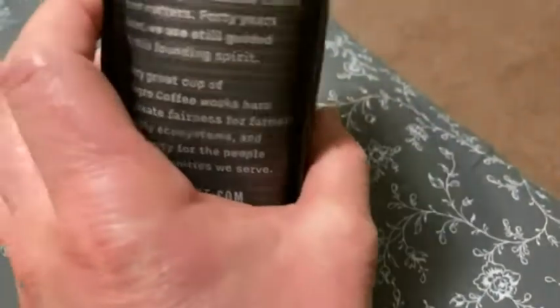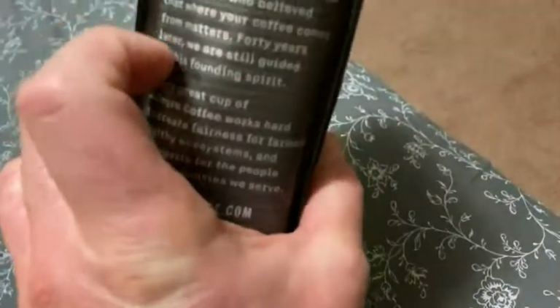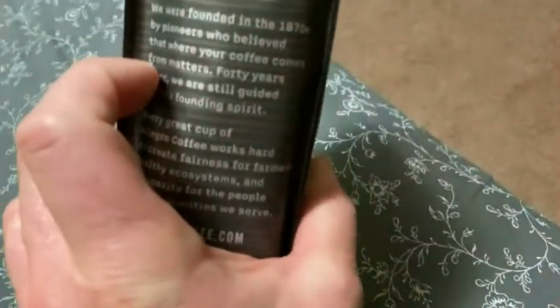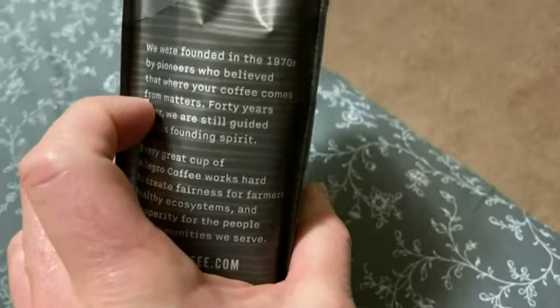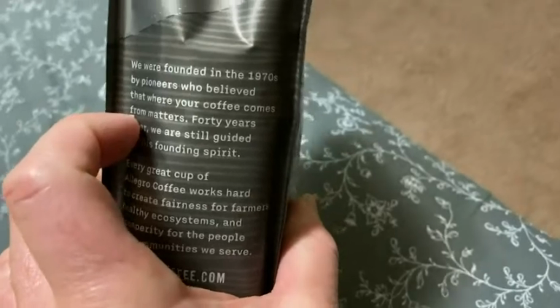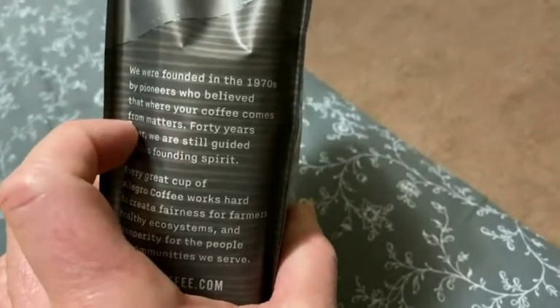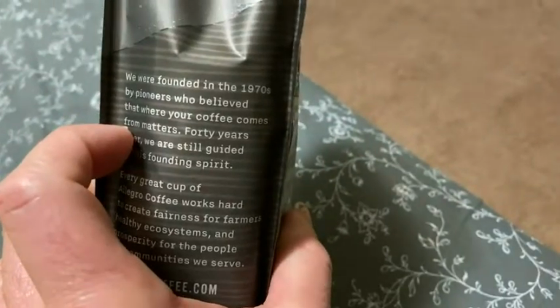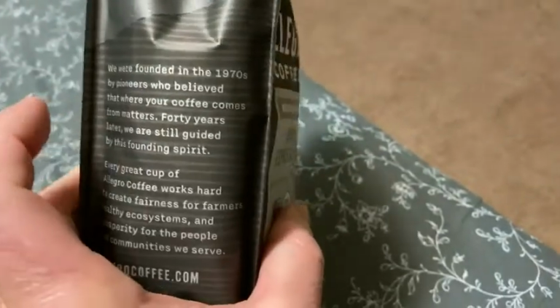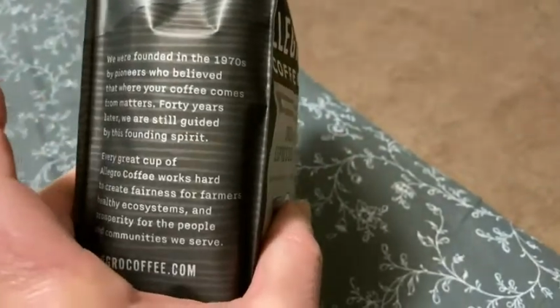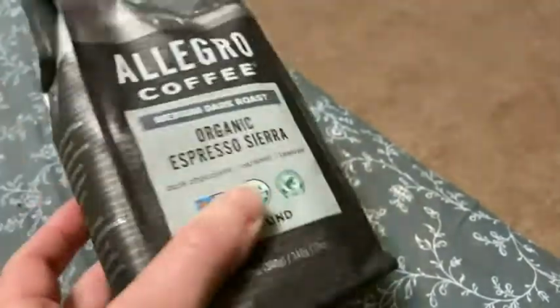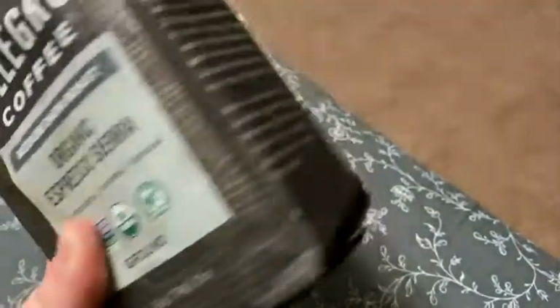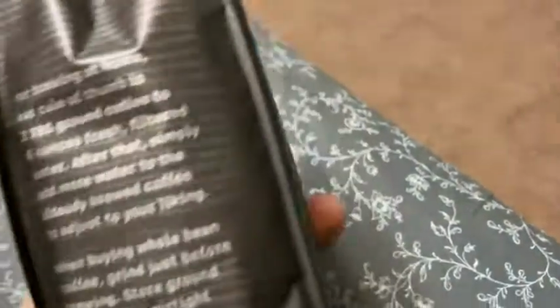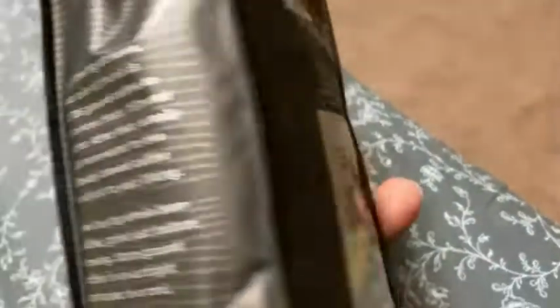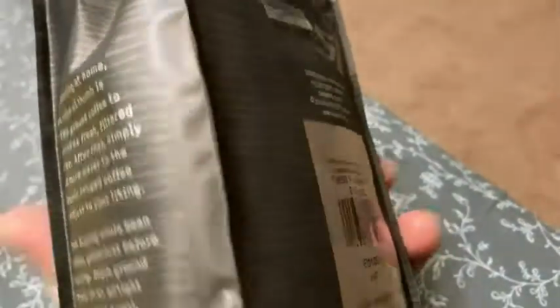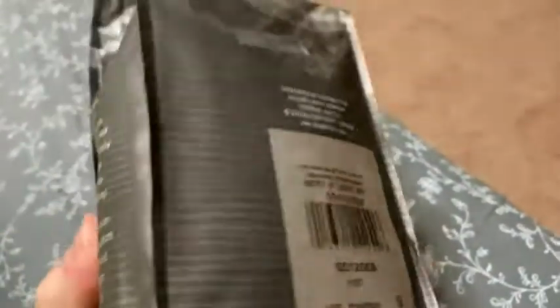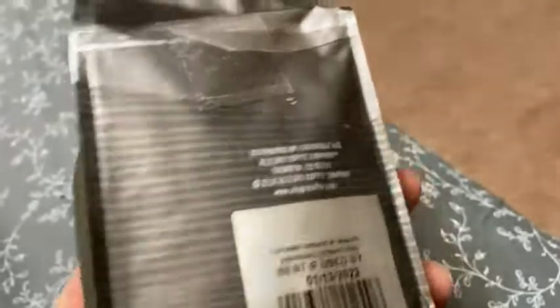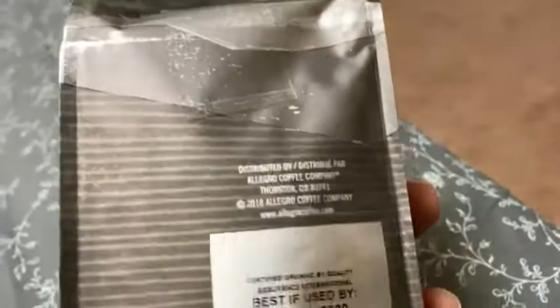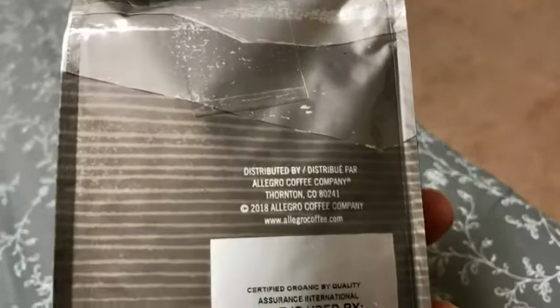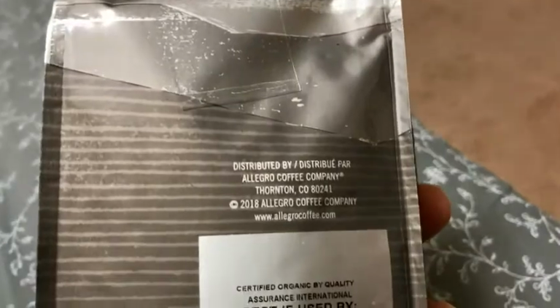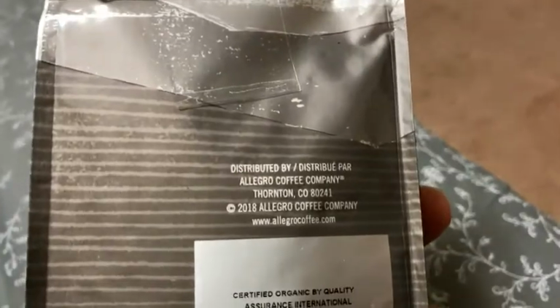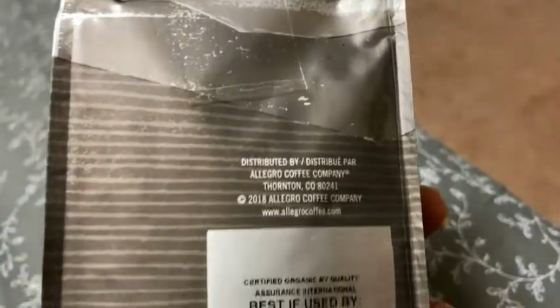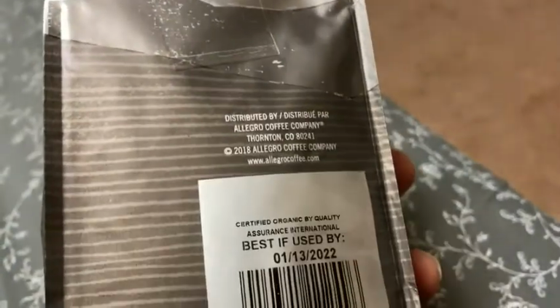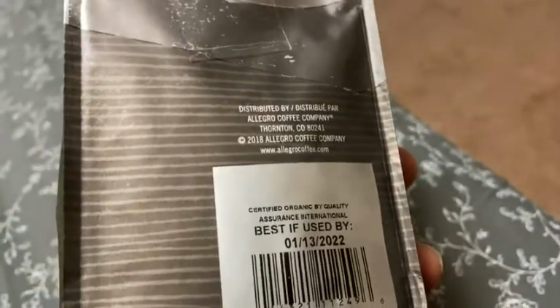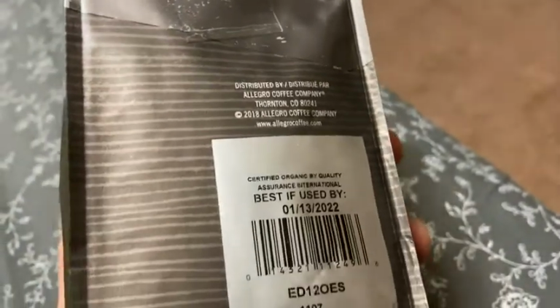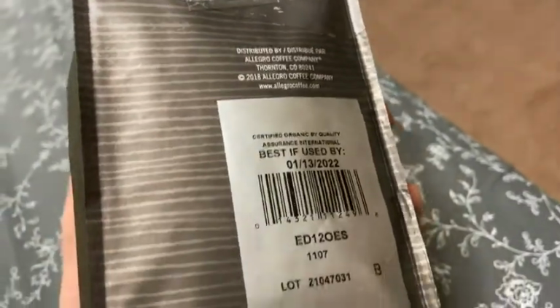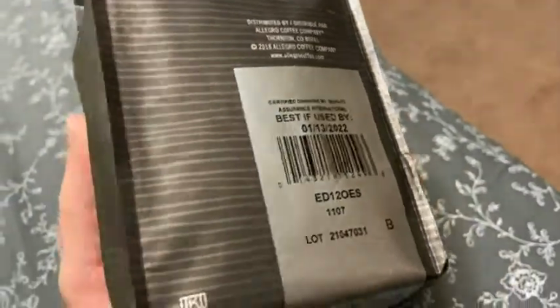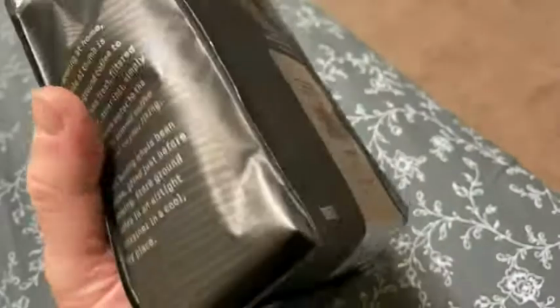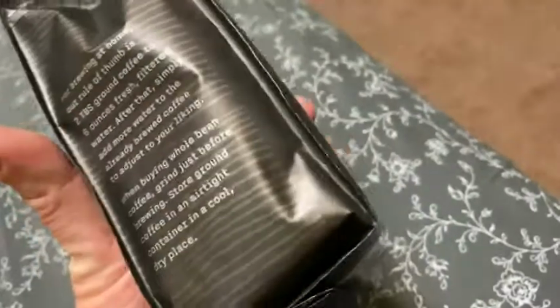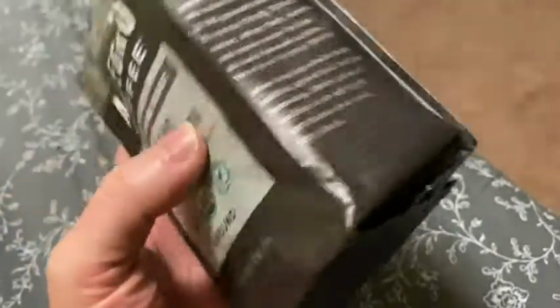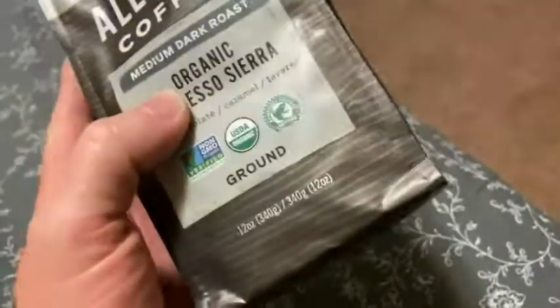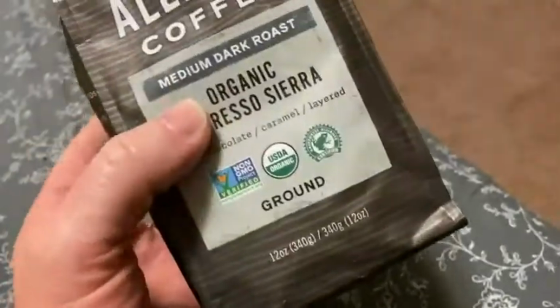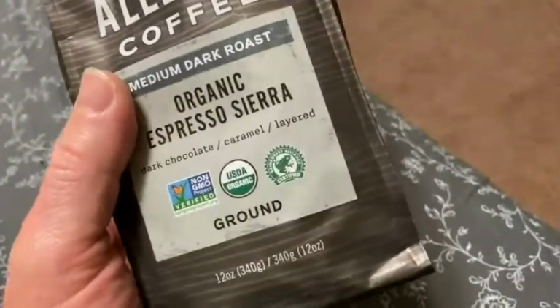So it was already ground. There were a lot of options on Amazon where you could buy the beans, so I'm thinking about getting a coffee grinder and starting to grind my own beans. But this came already ground.